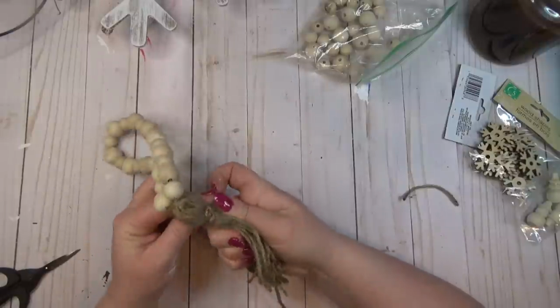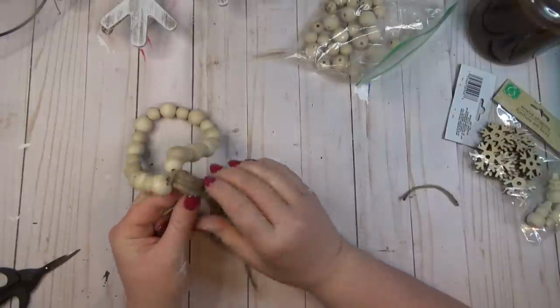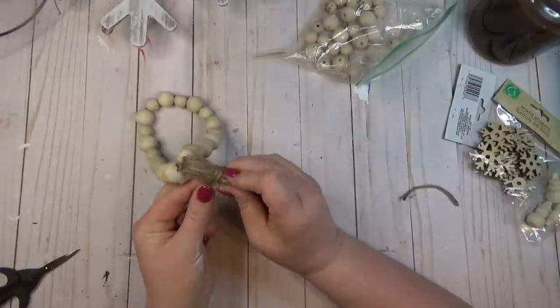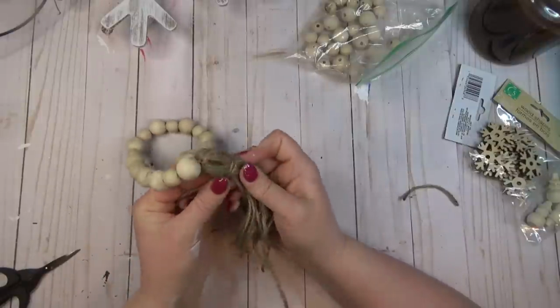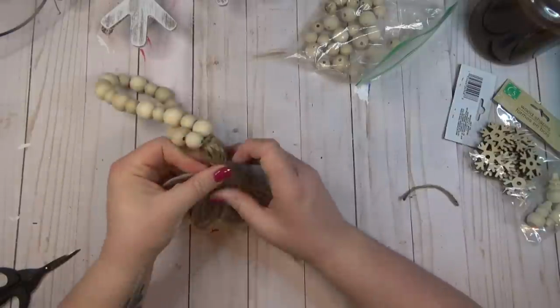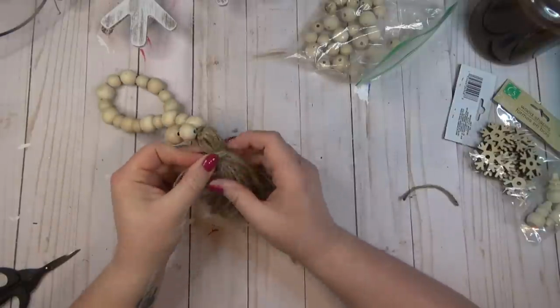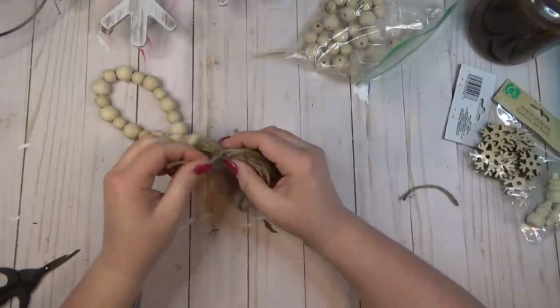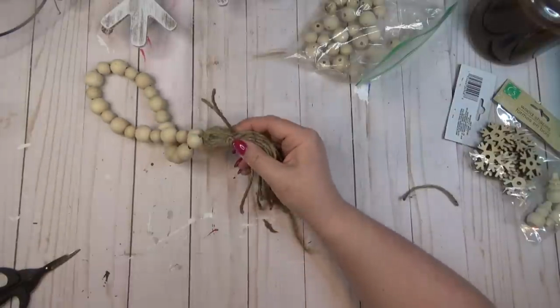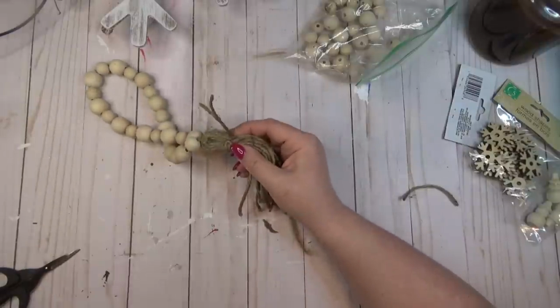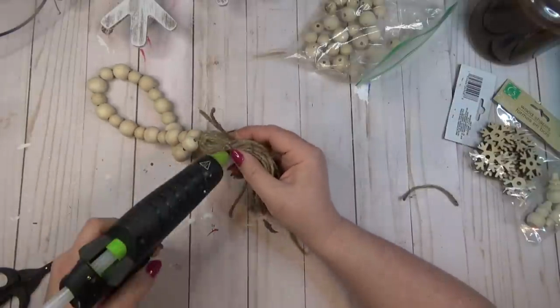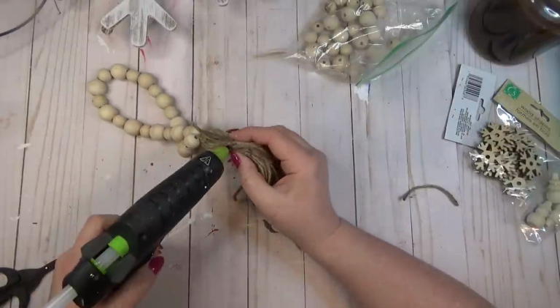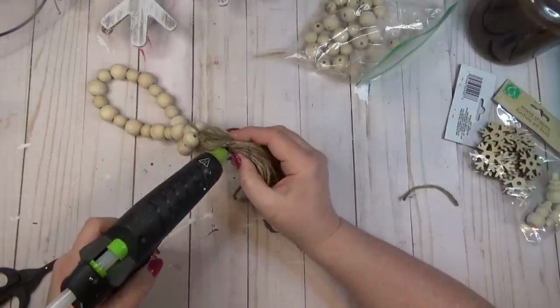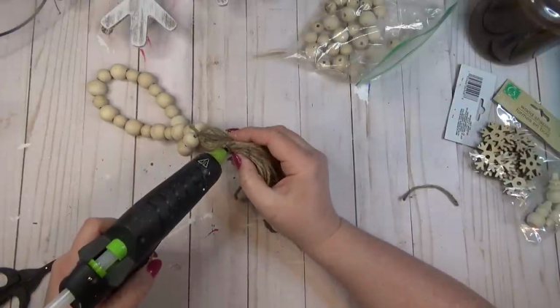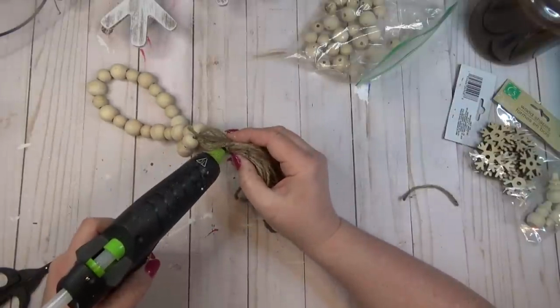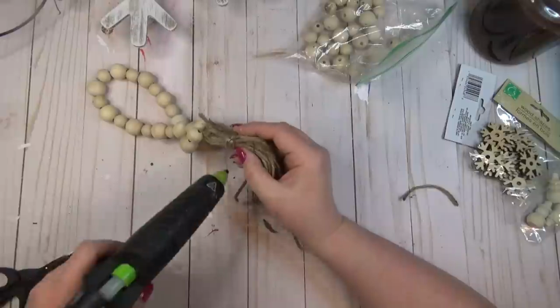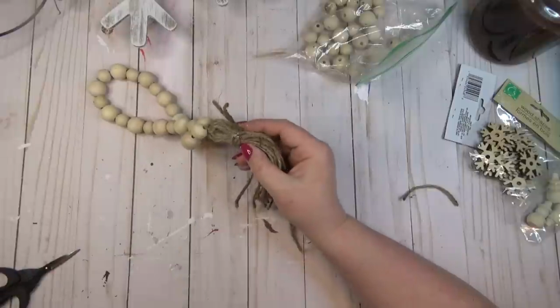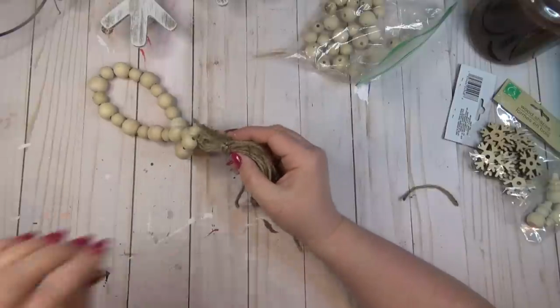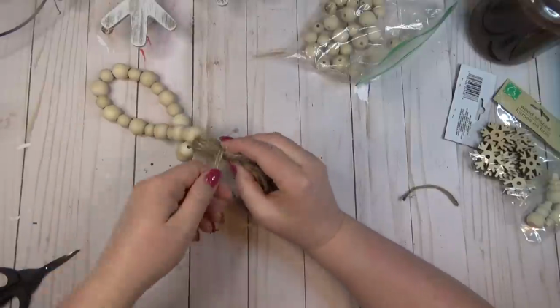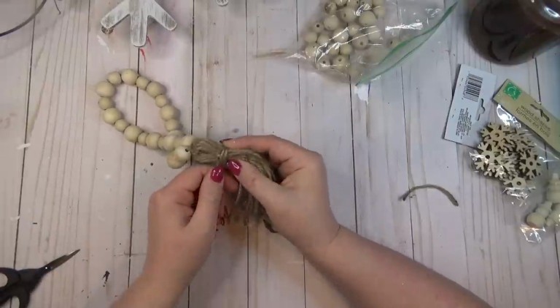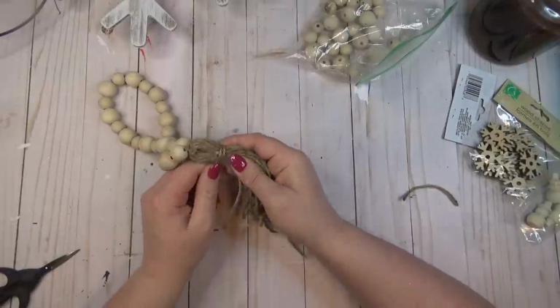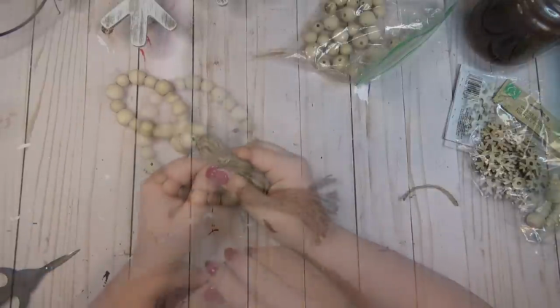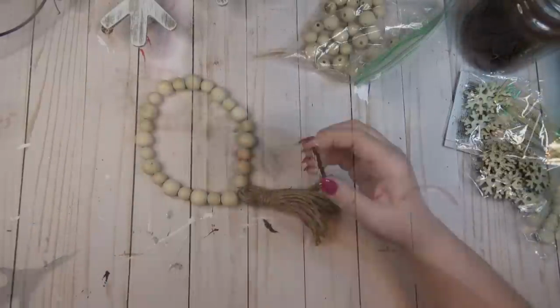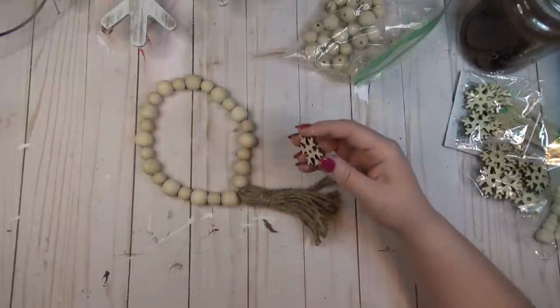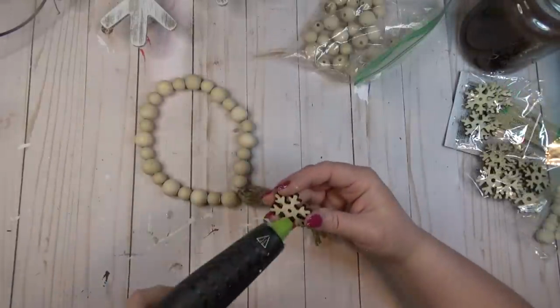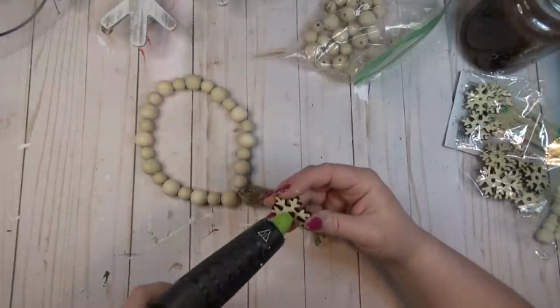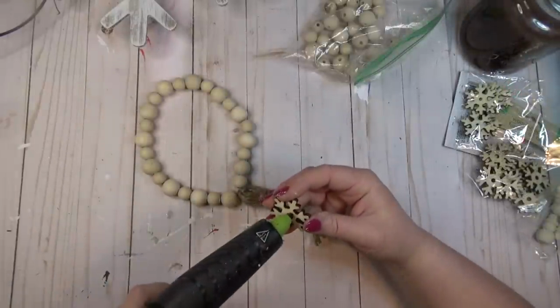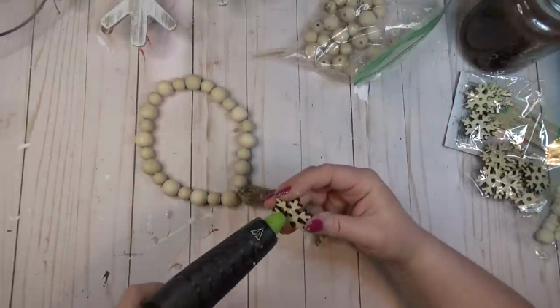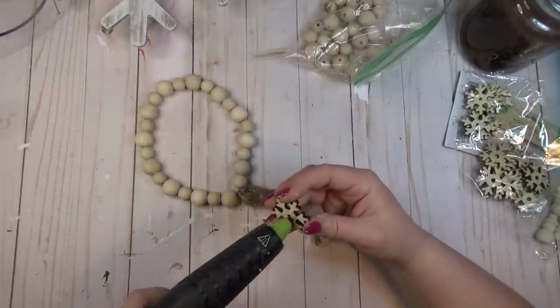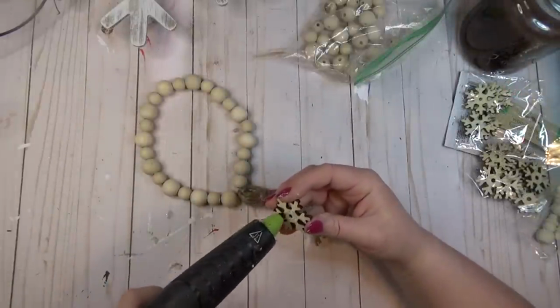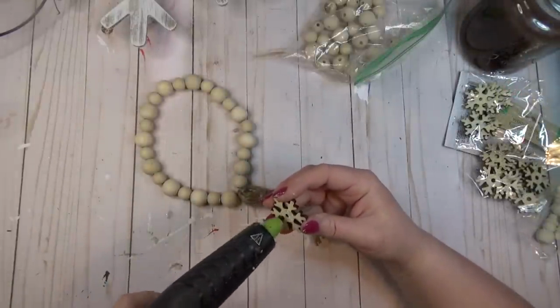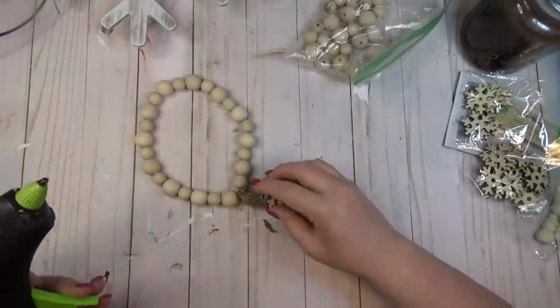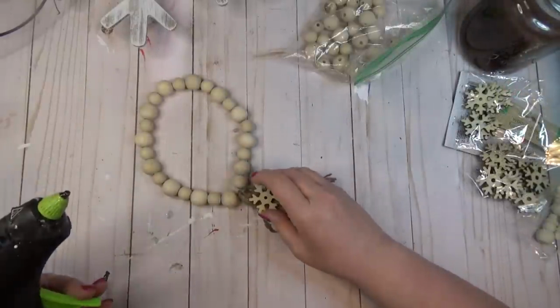Once I had all the strings tied onto the wood beads, I went down about an inch and tied another piece of twine around to finish it off. As a second decorative element — which you don't have to do — I decided to hot glue on one of my wooden snowflakes to make it more wintry, but if you want to keep something like this up year round you could just leave the tassel plain.